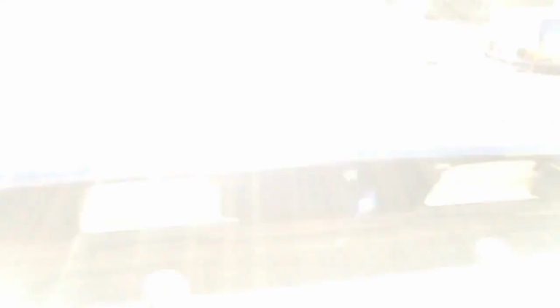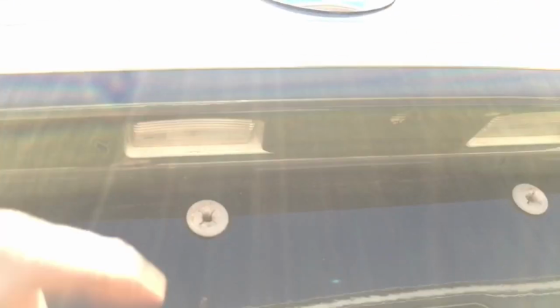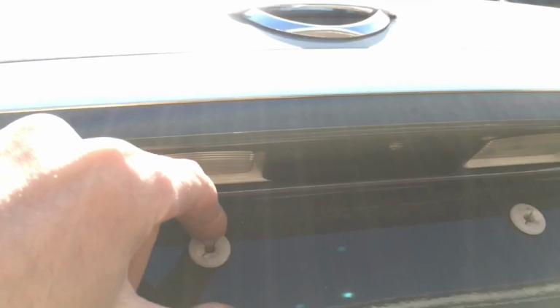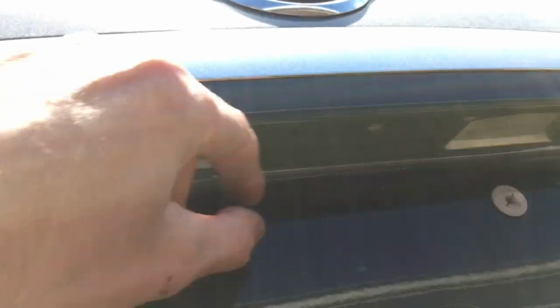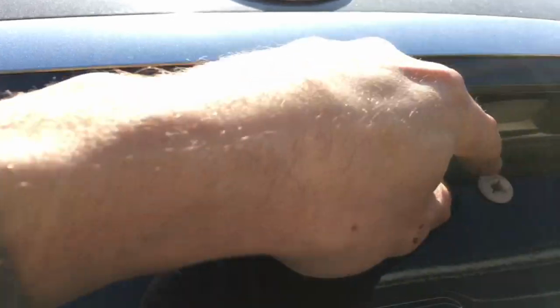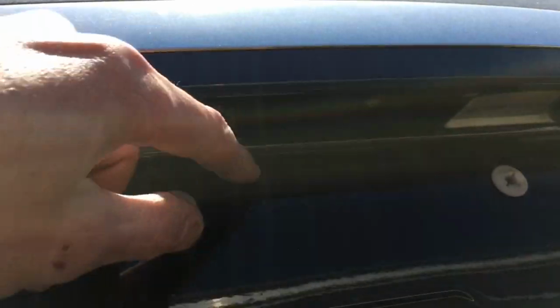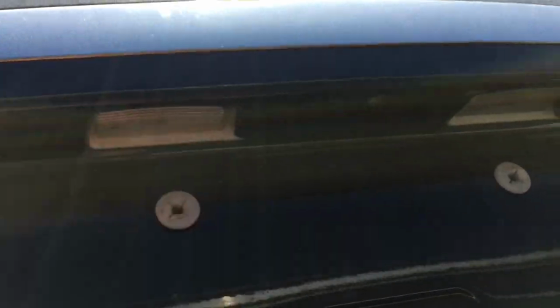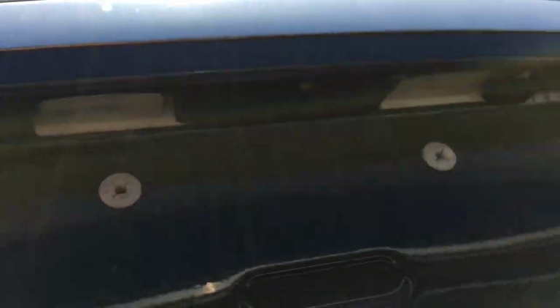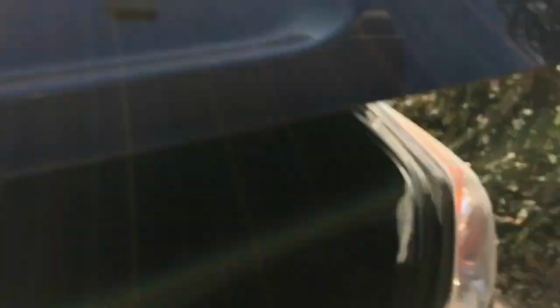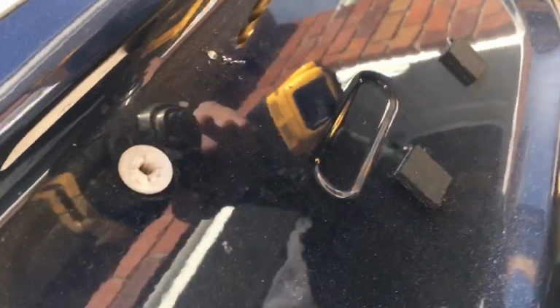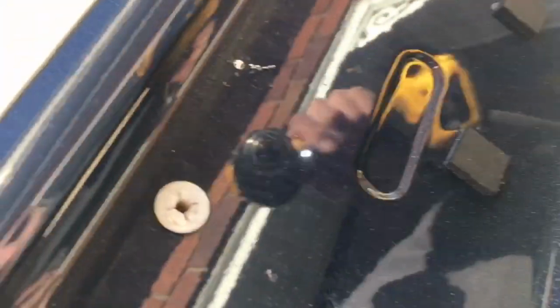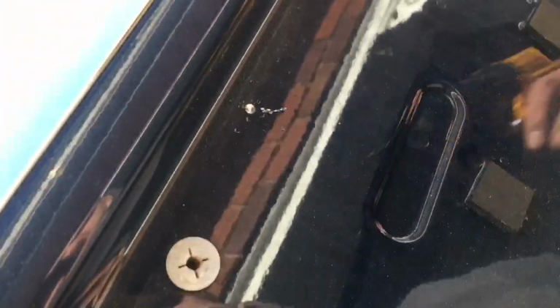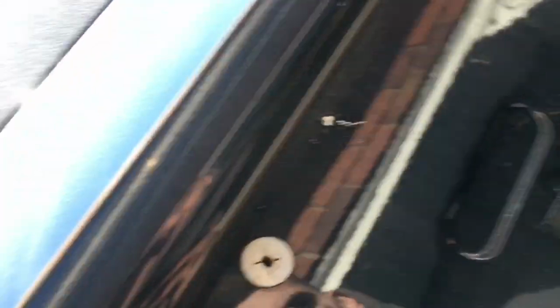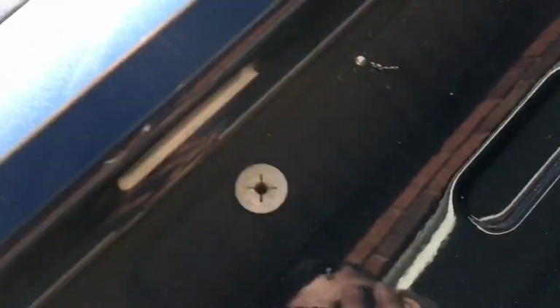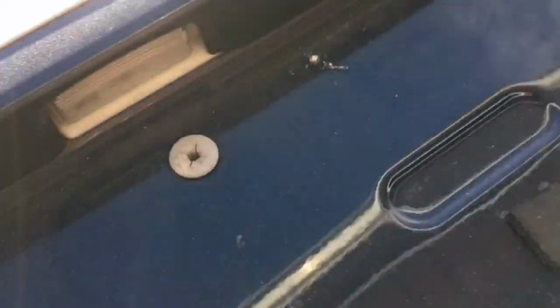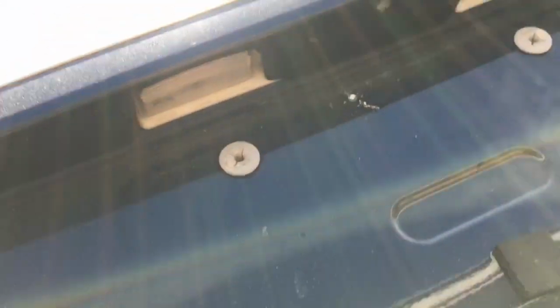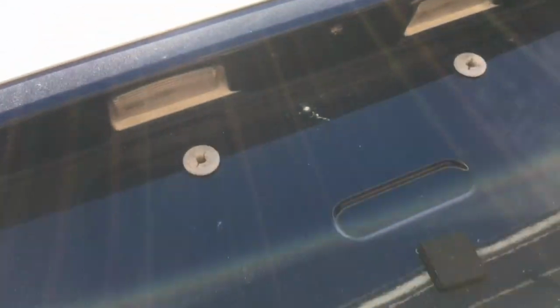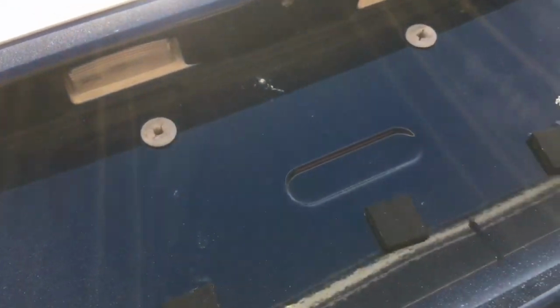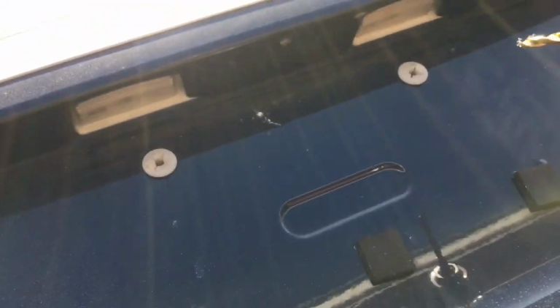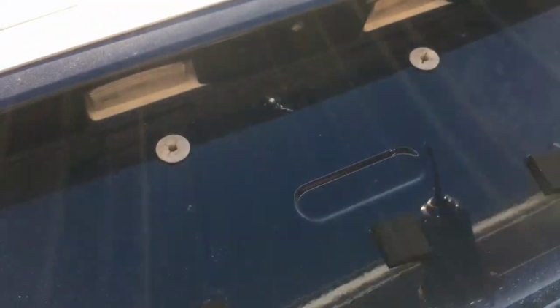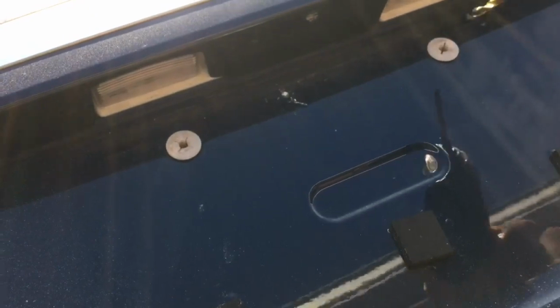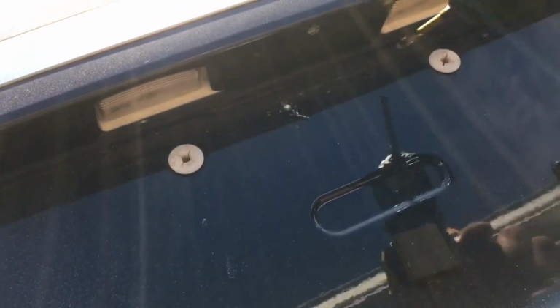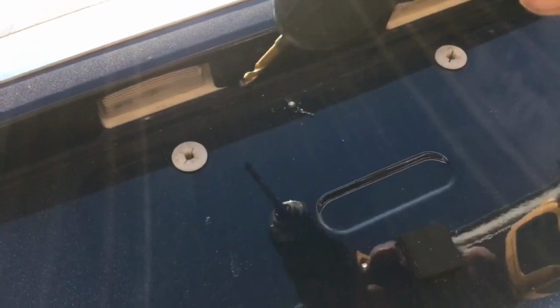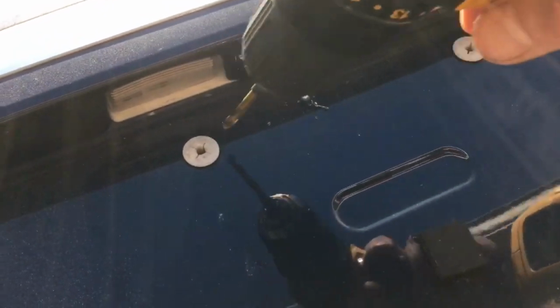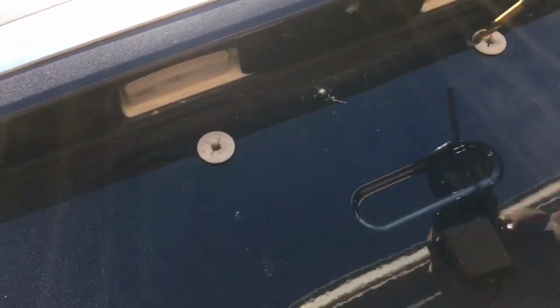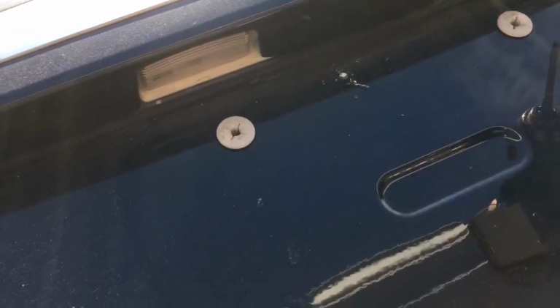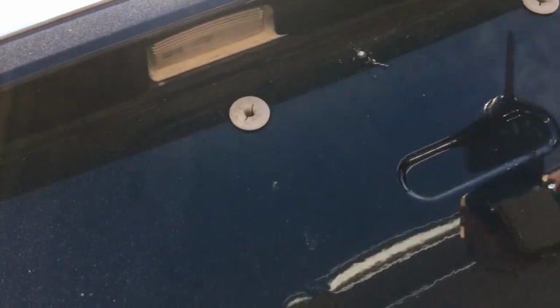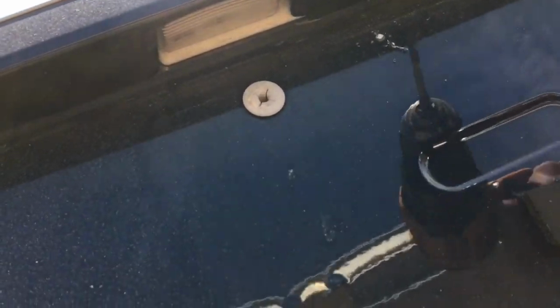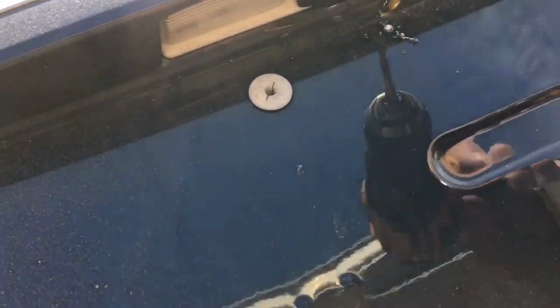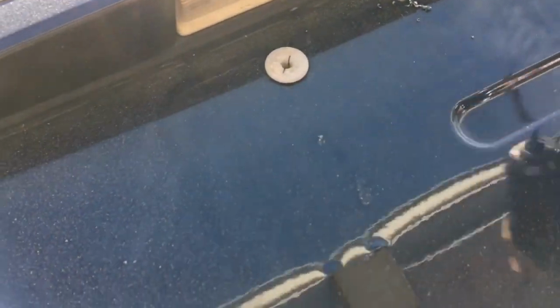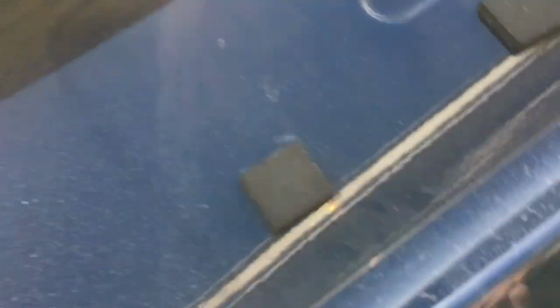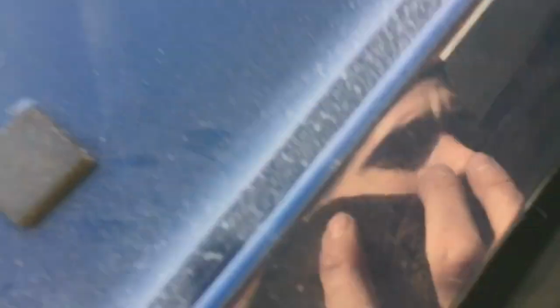I'm going to have to put the mounting bracket here. I'm going to have to drill a hole through the back in between where the license plate gets mounted, because you need to run the wire.